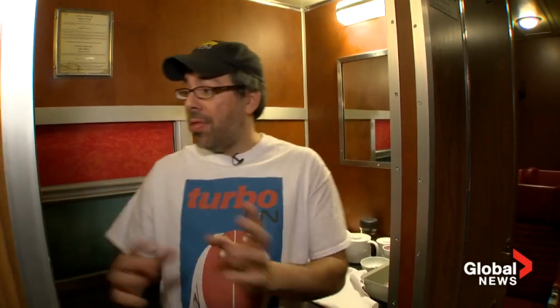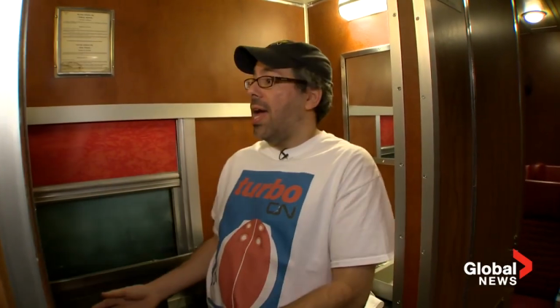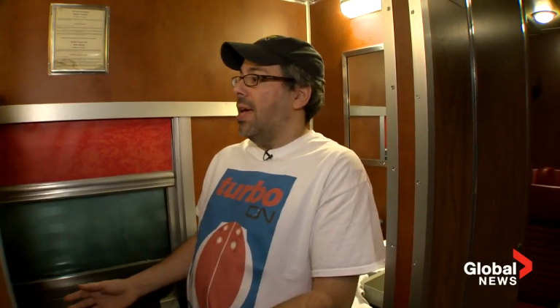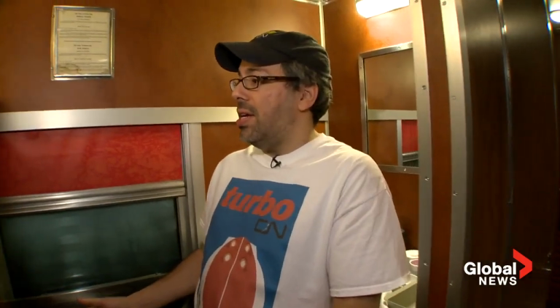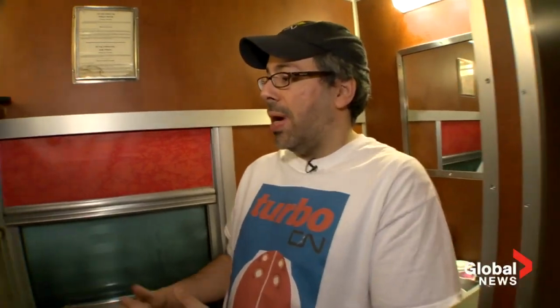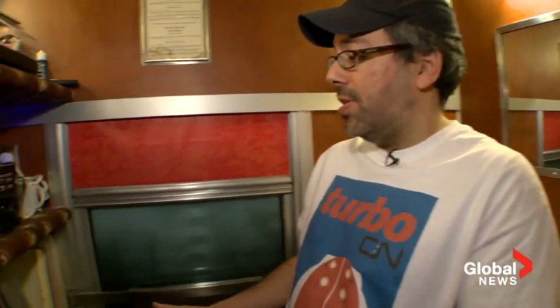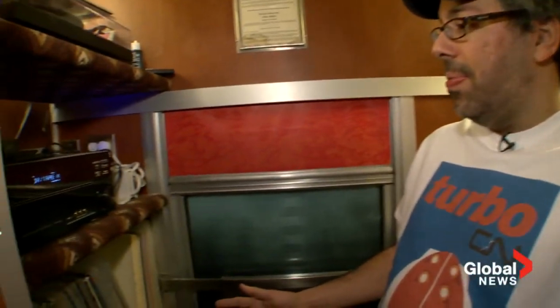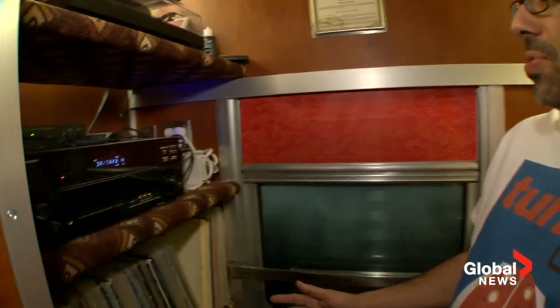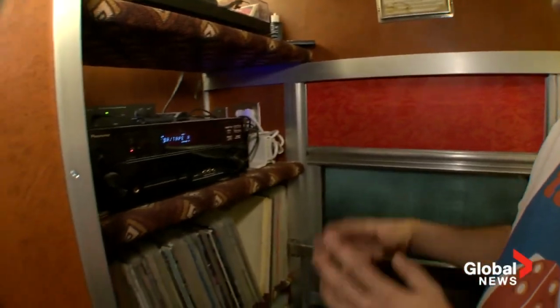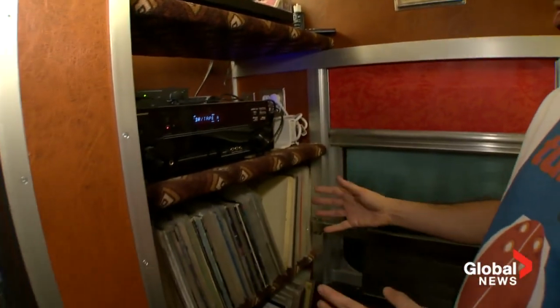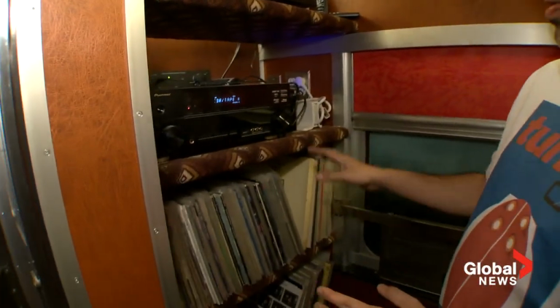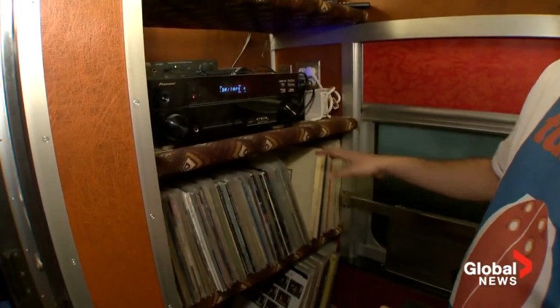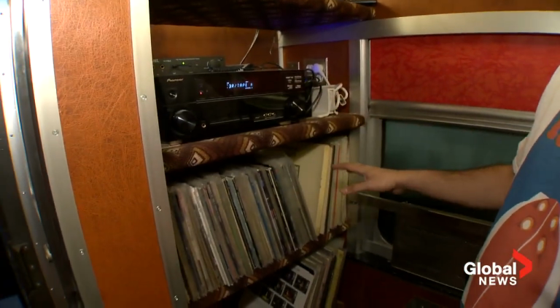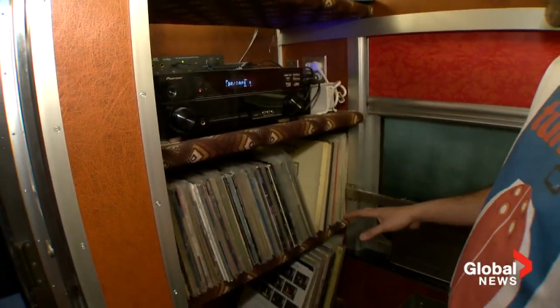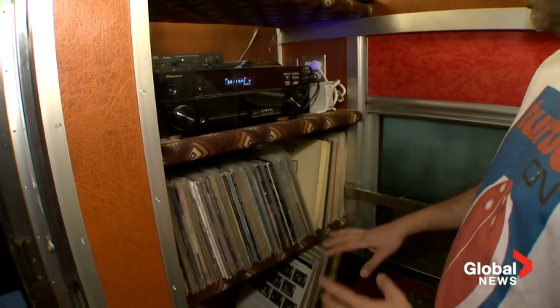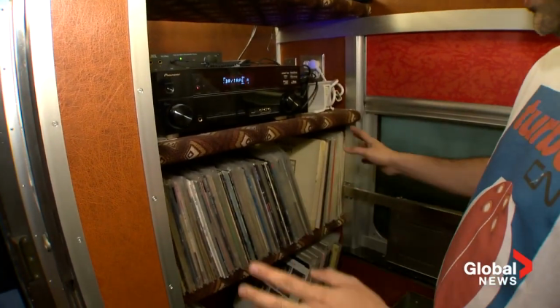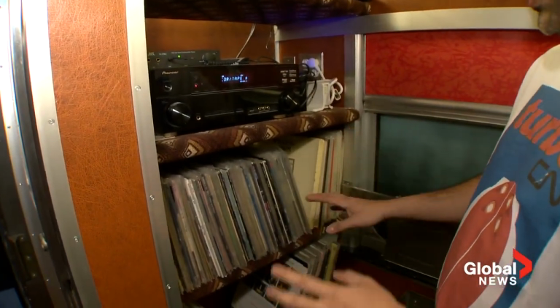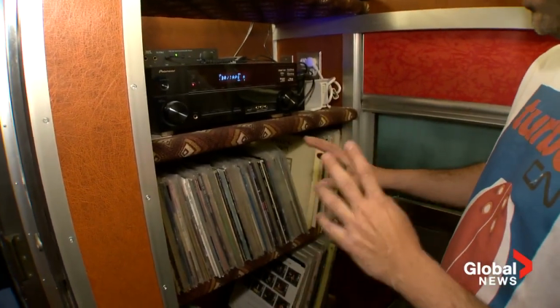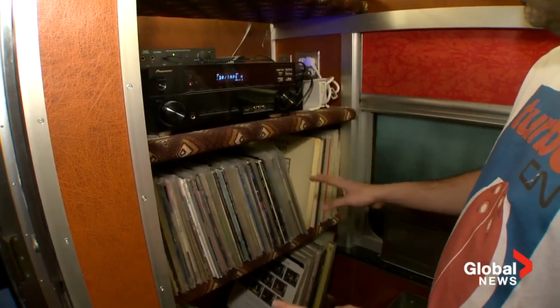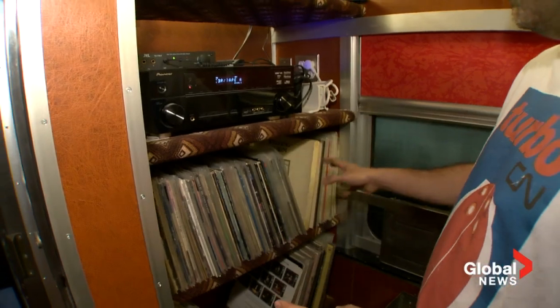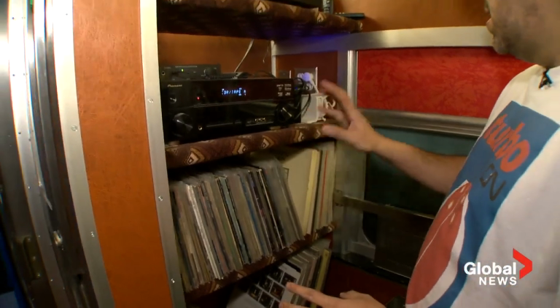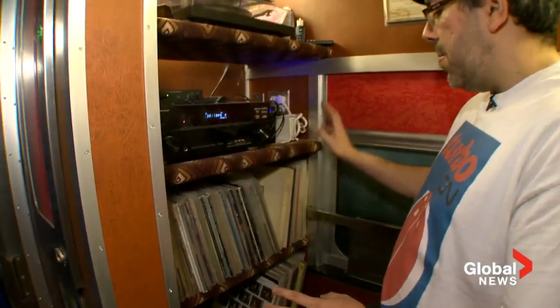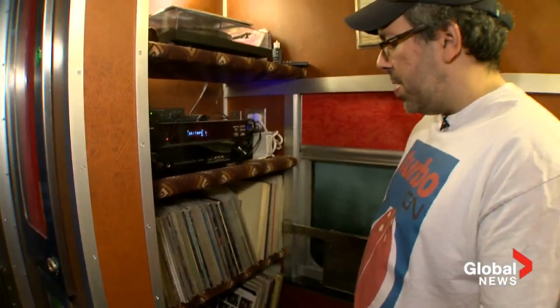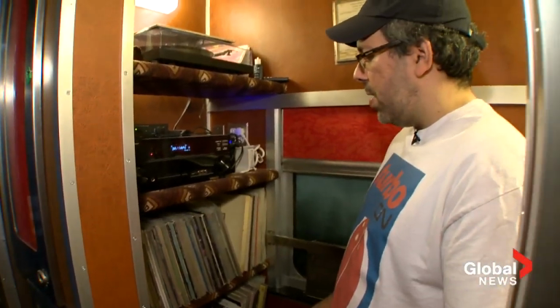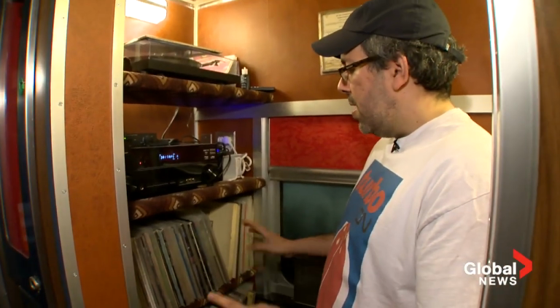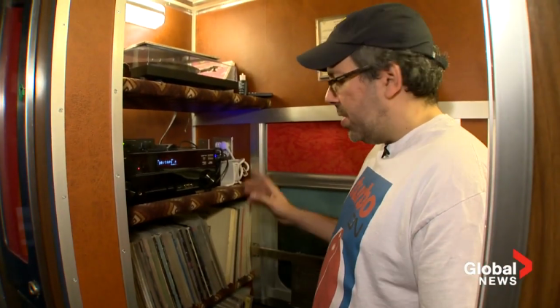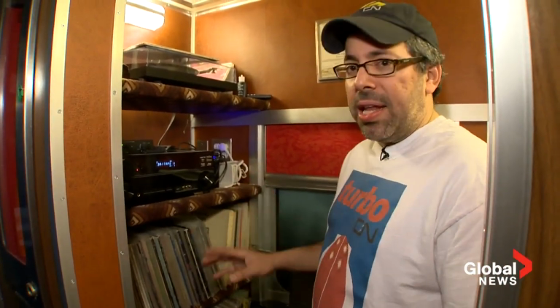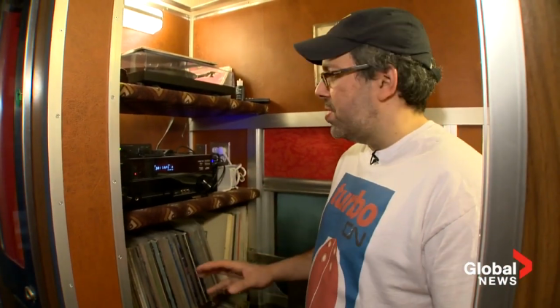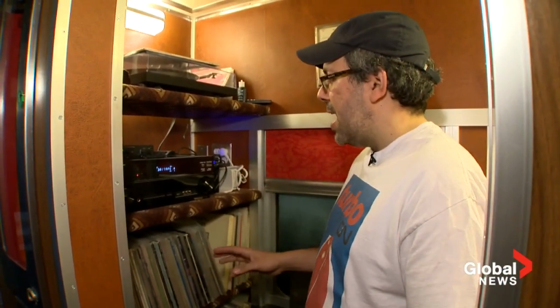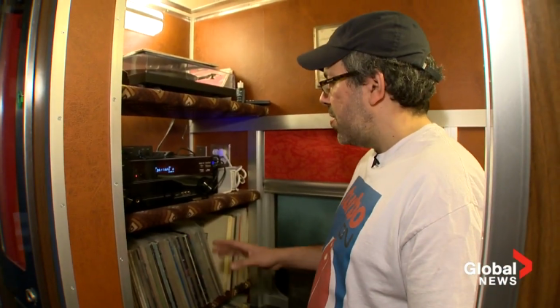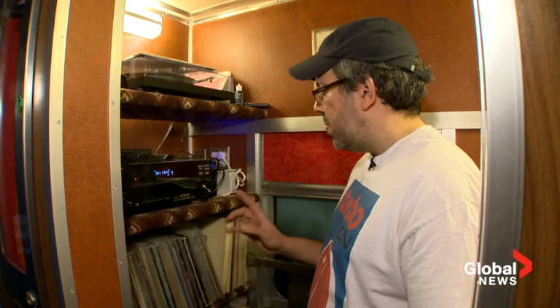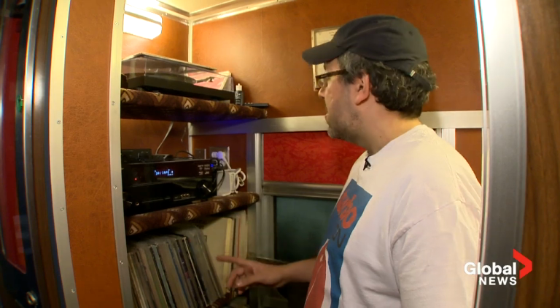On the other side is the record collection. I built some shelves to look like the luggage rack, and this is where I play my Beatles, my Donovan, my Simon and Garfunkel. I really should get into music from the last 30 years - I will get there eventually.